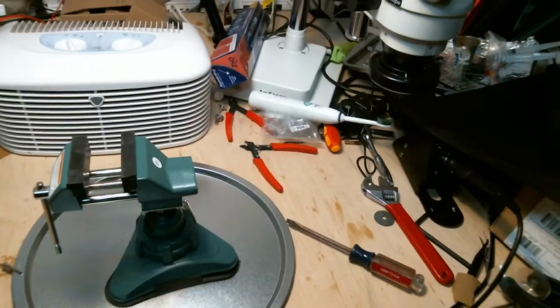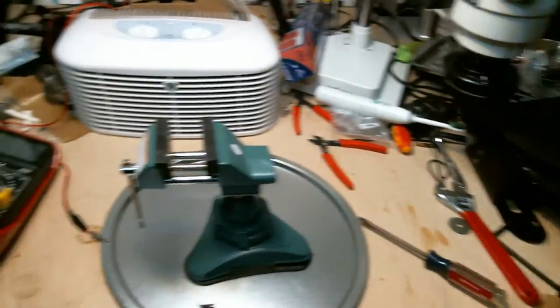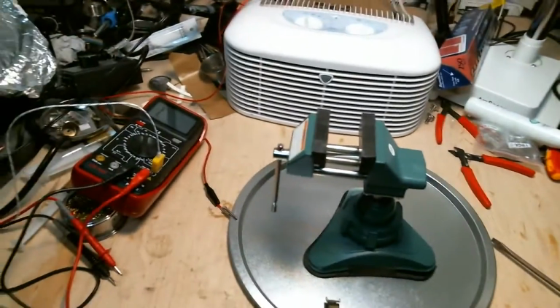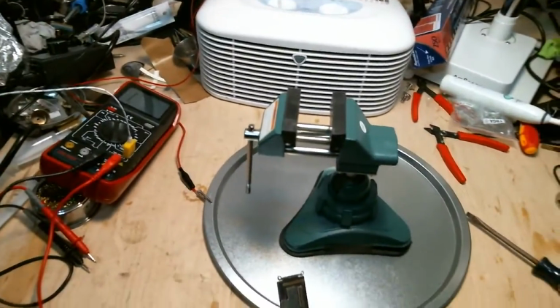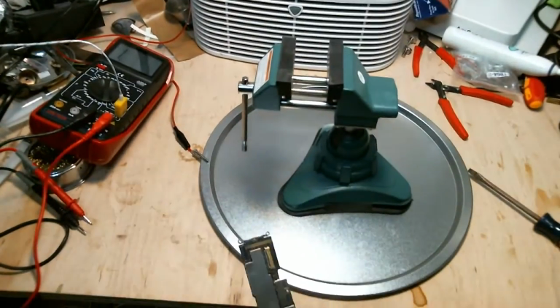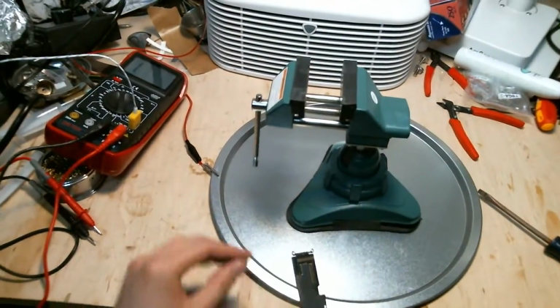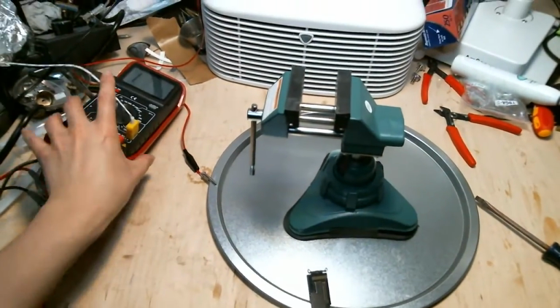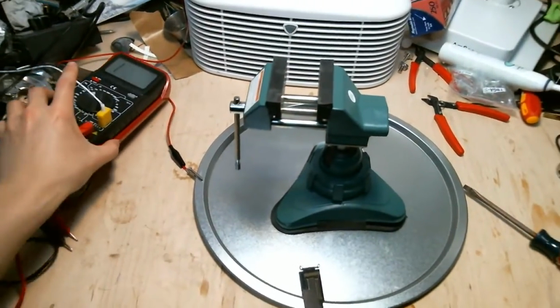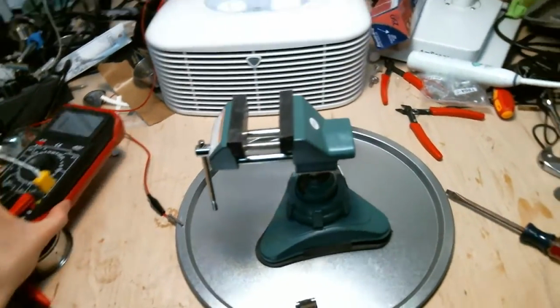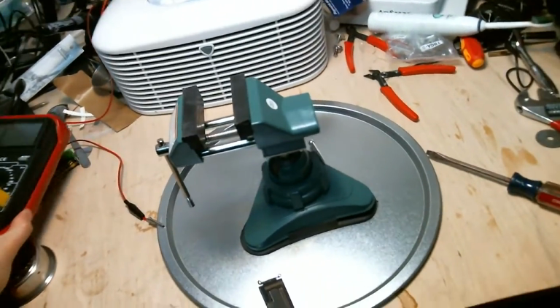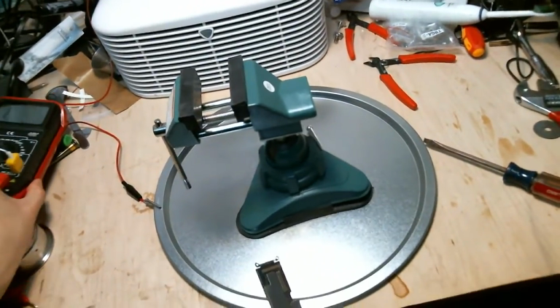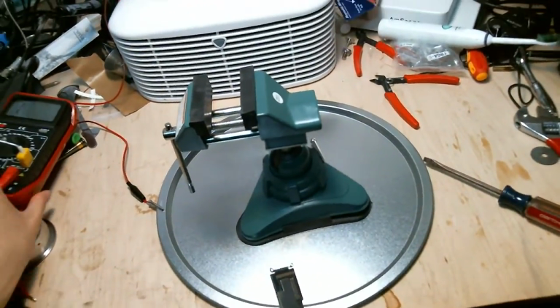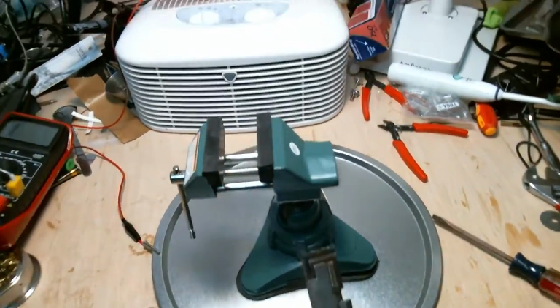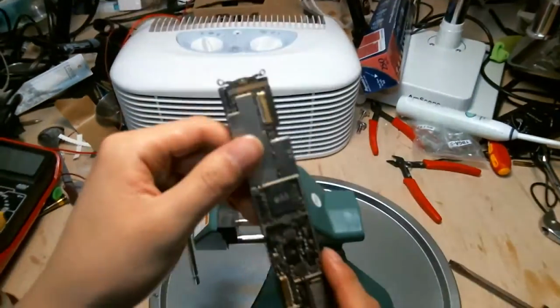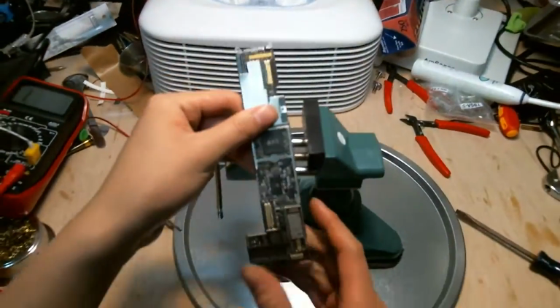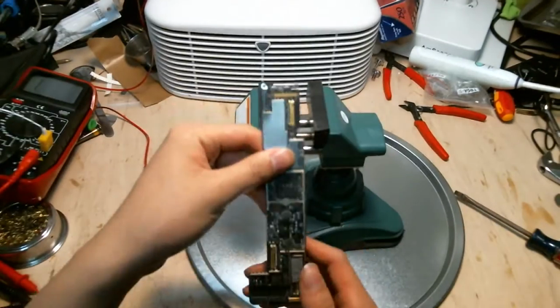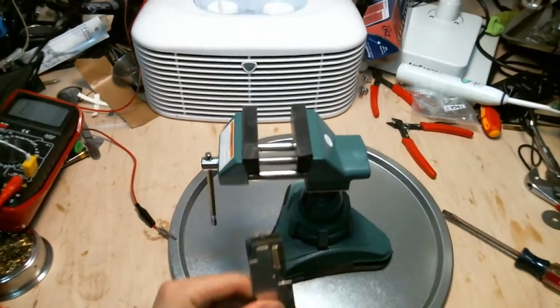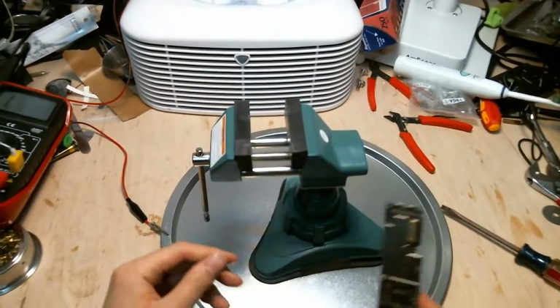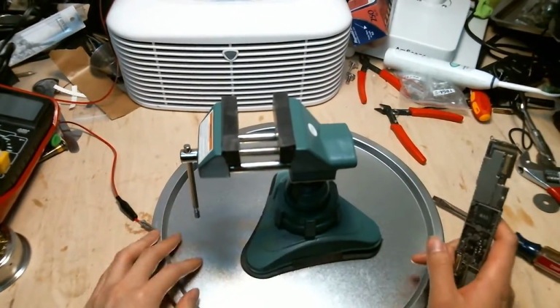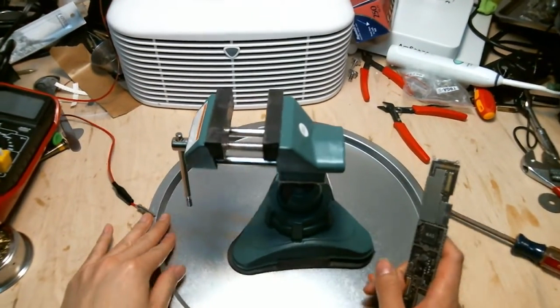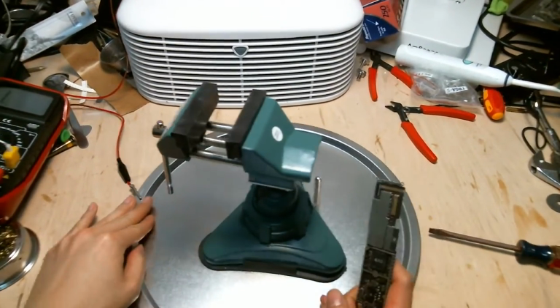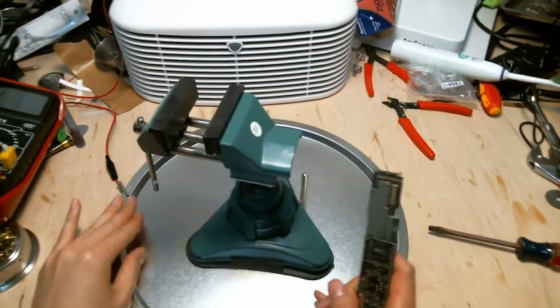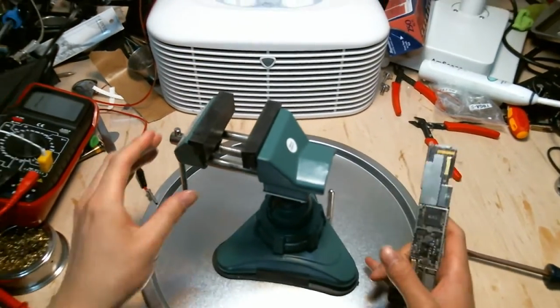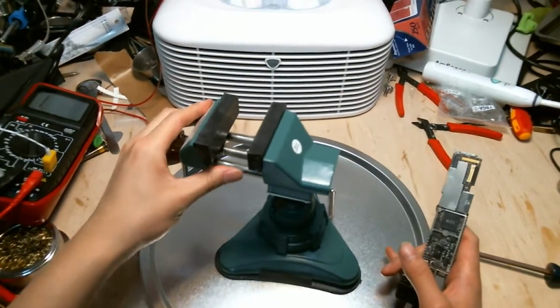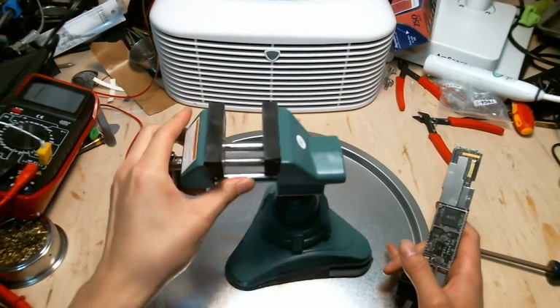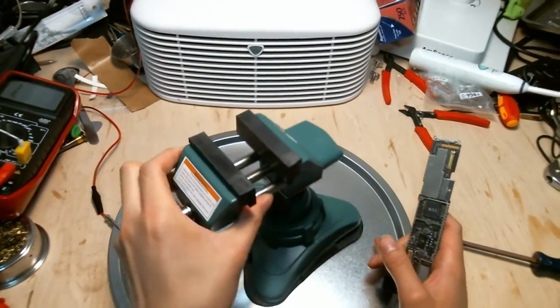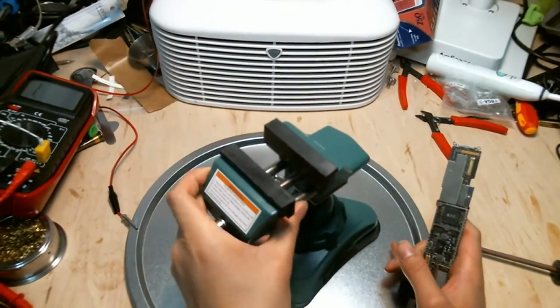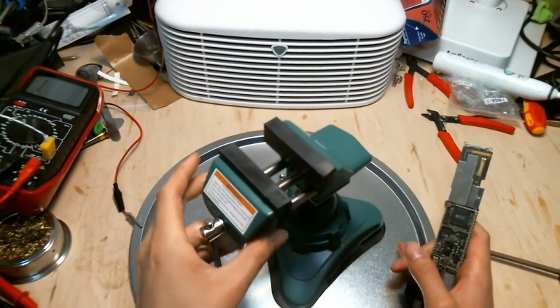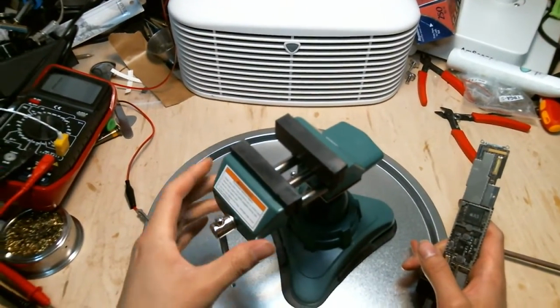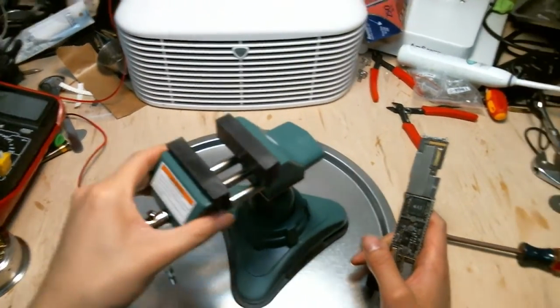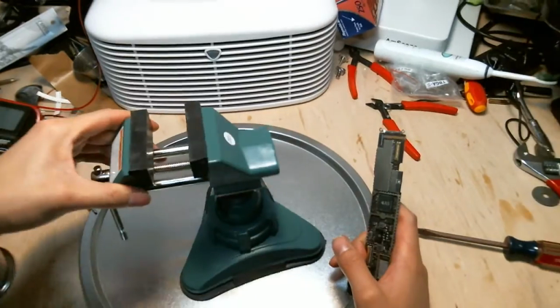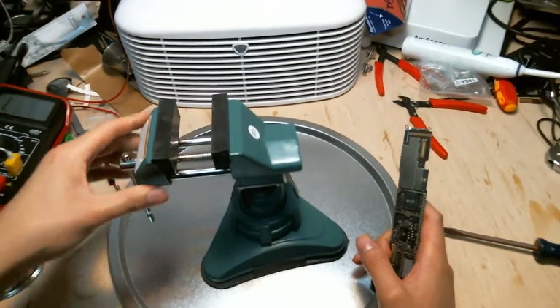Hello, this is Marcus from CyberDoc. Today I'm going to do another product video on our SMD repair vise.